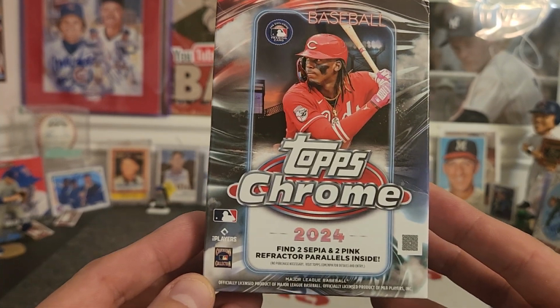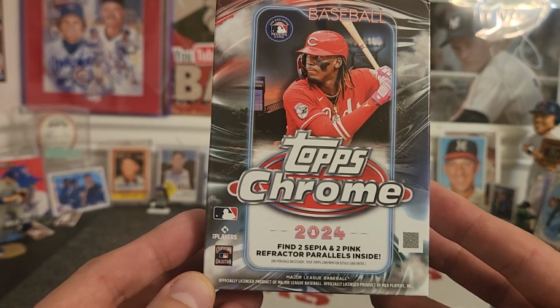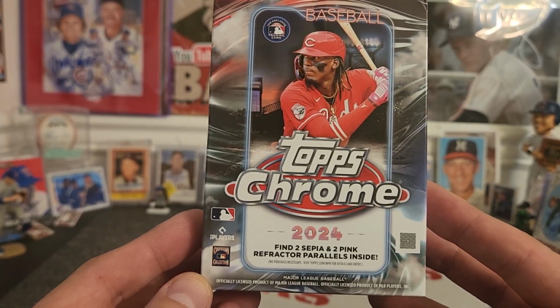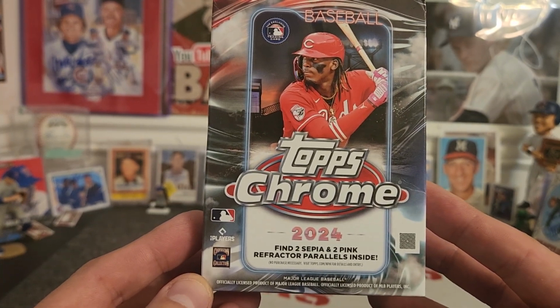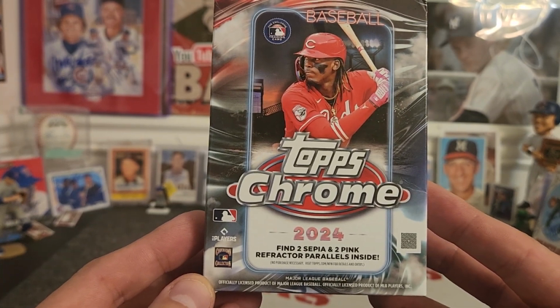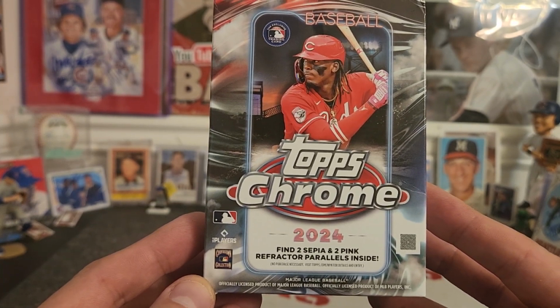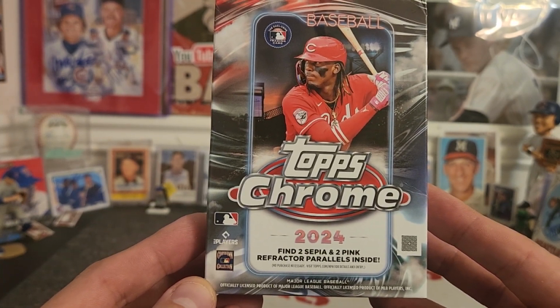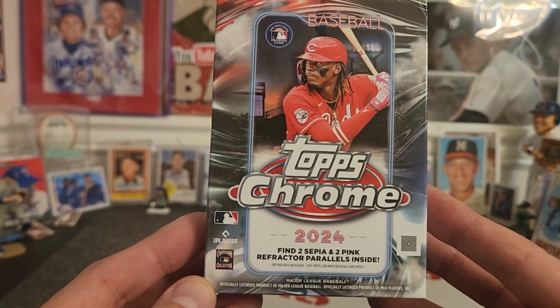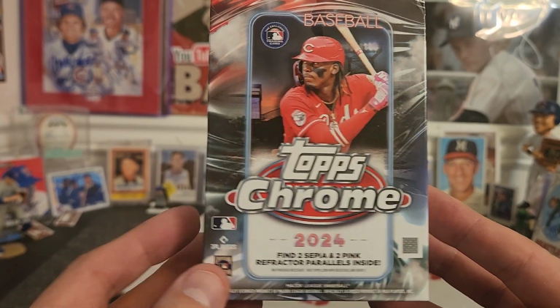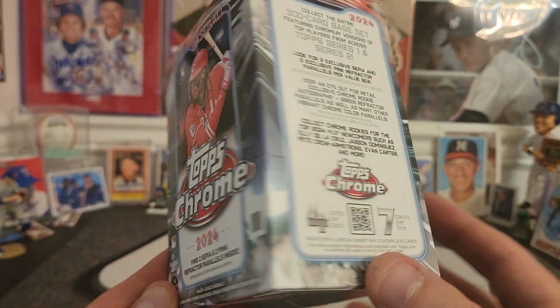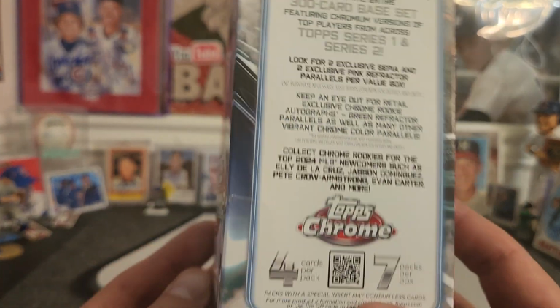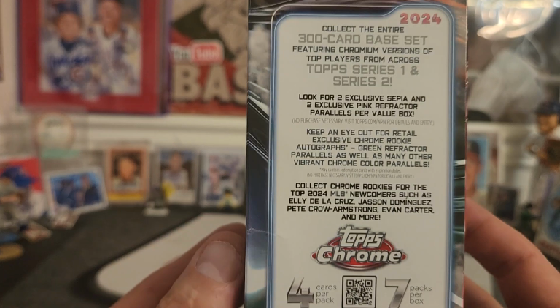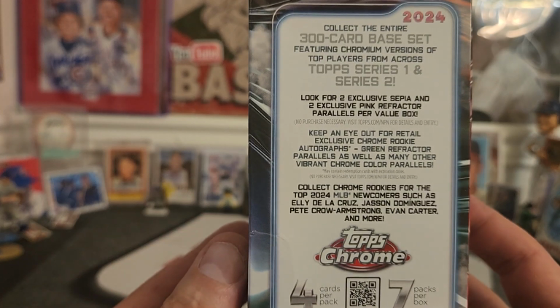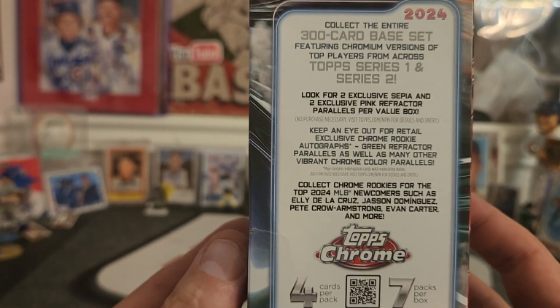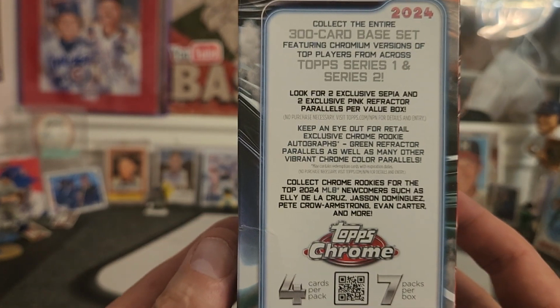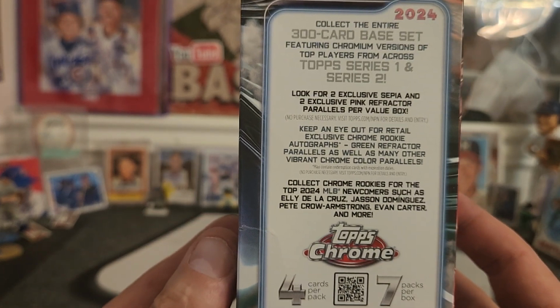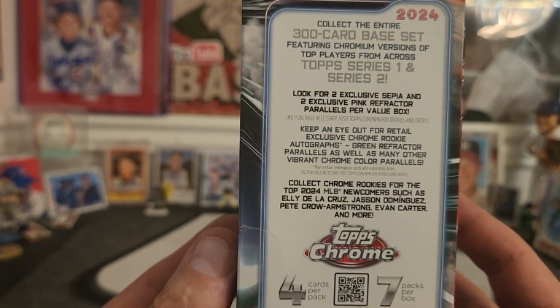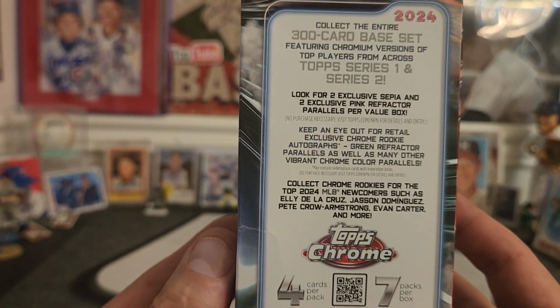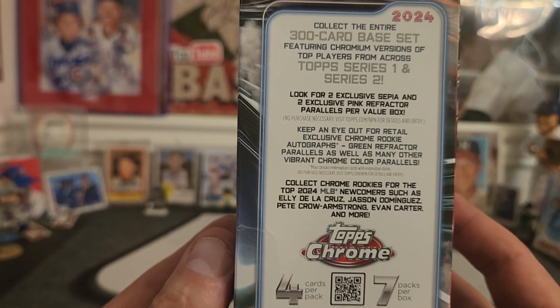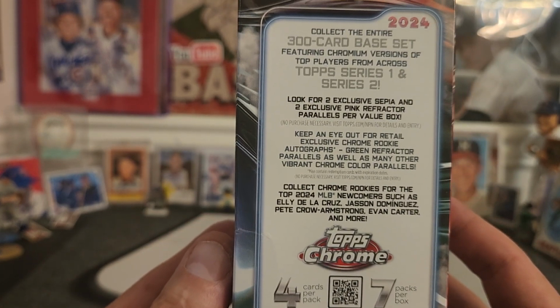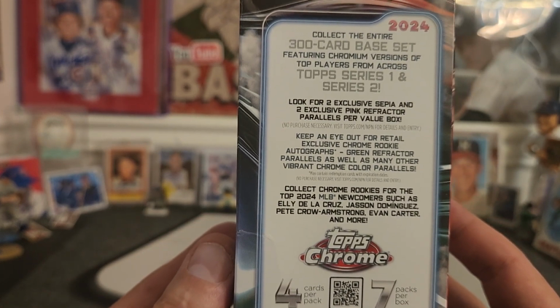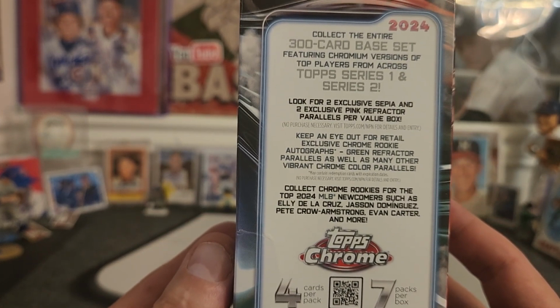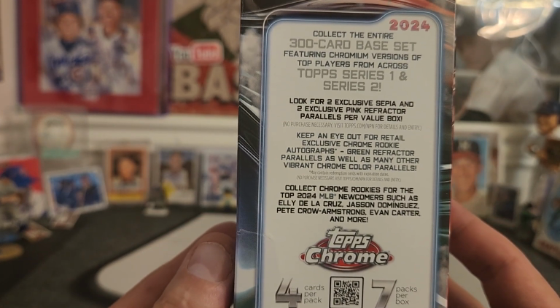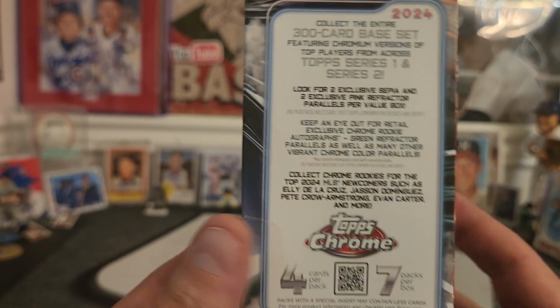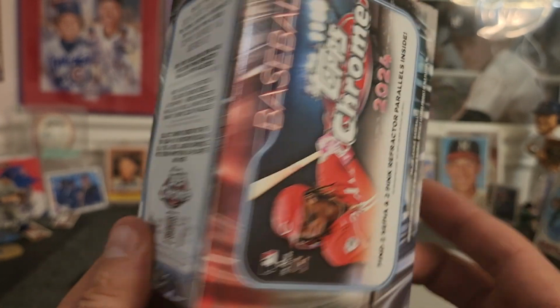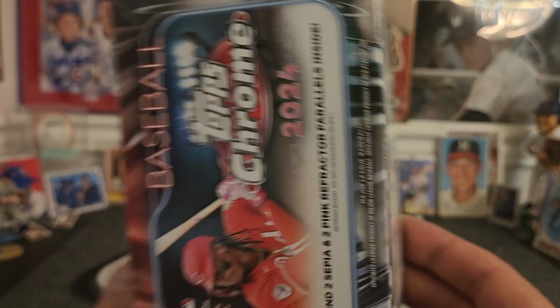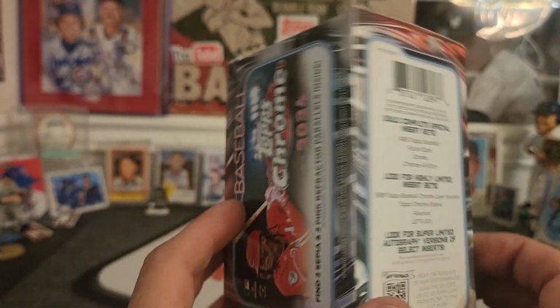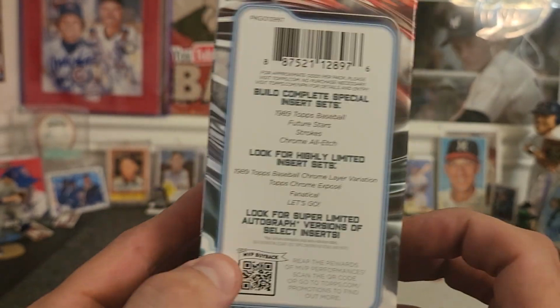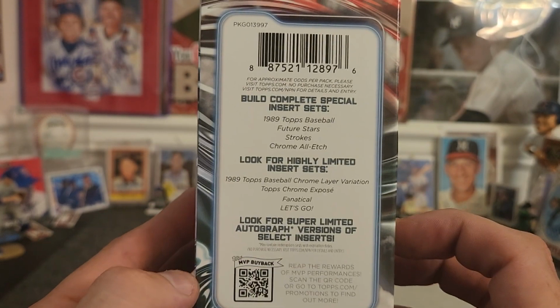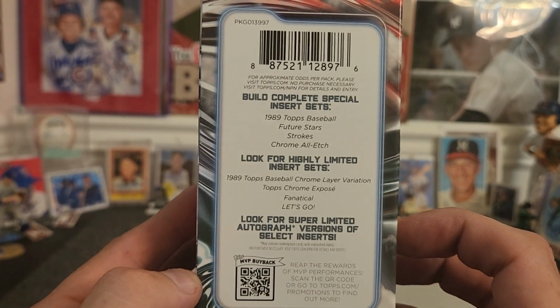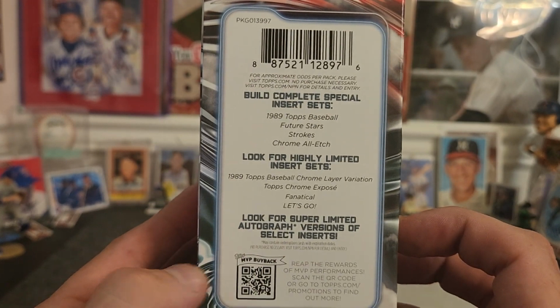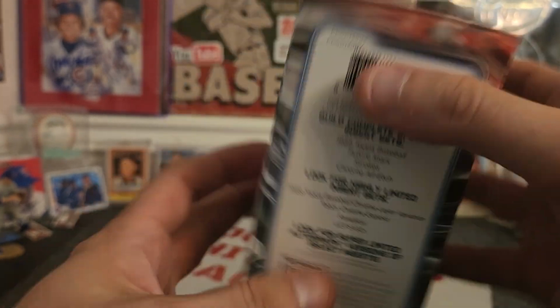You're going to find two sepia or two pink refractor parallels inside. There's some of the 300-card base set. Here's some of the things you can expect to find.